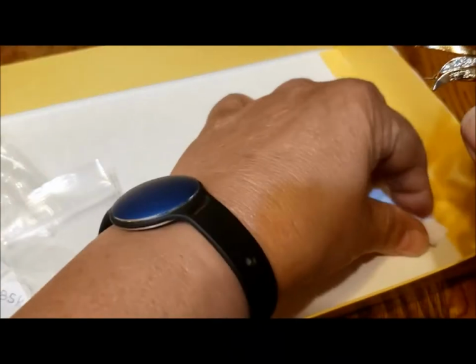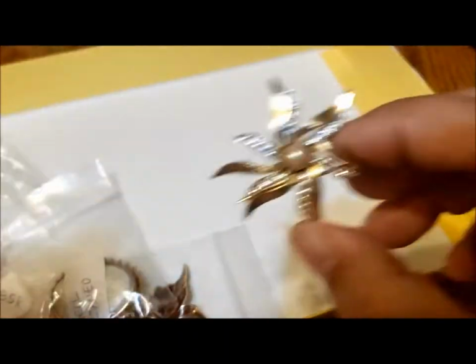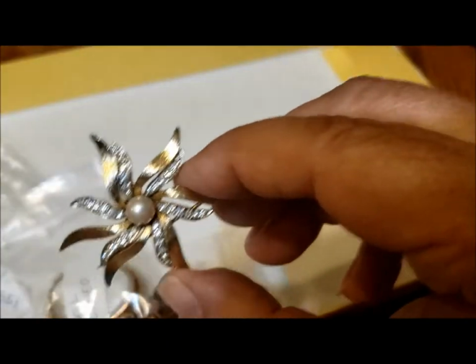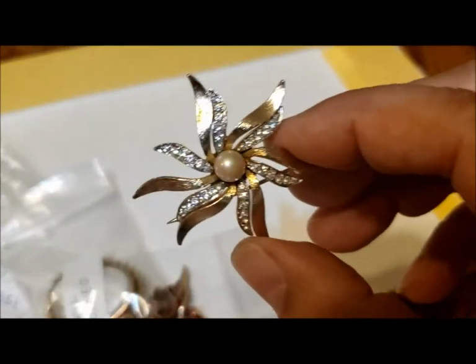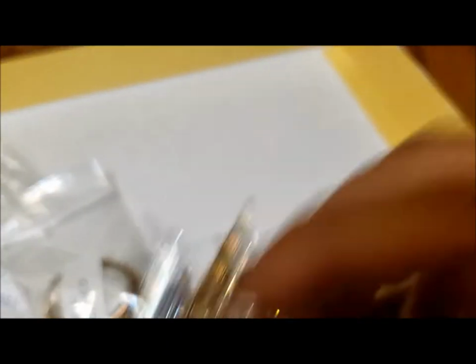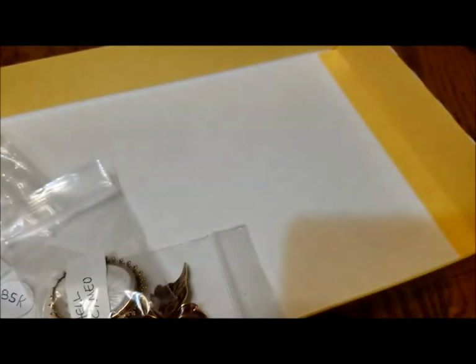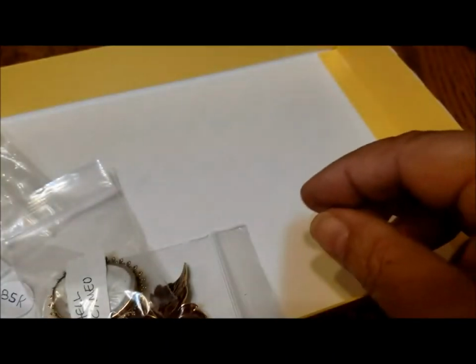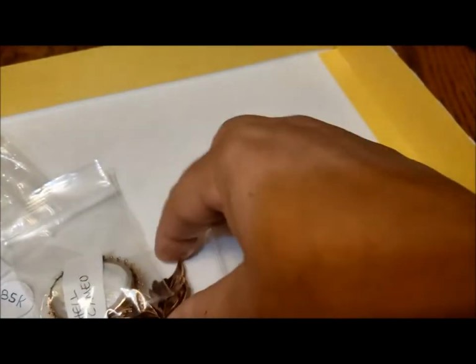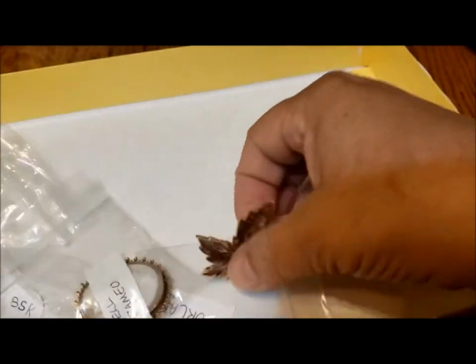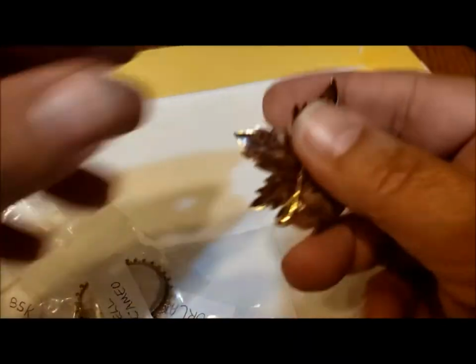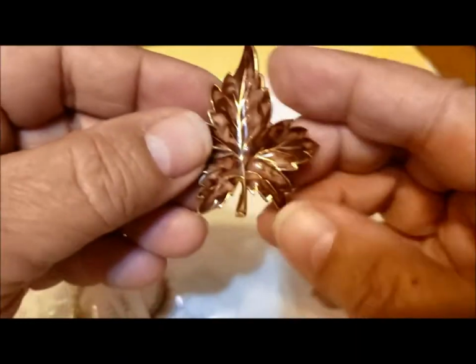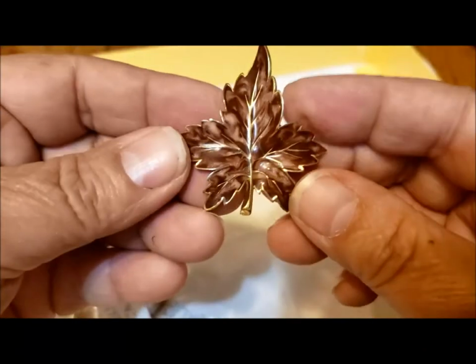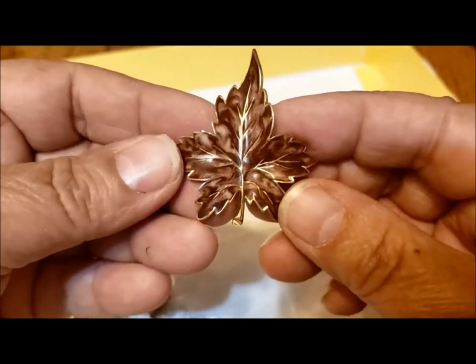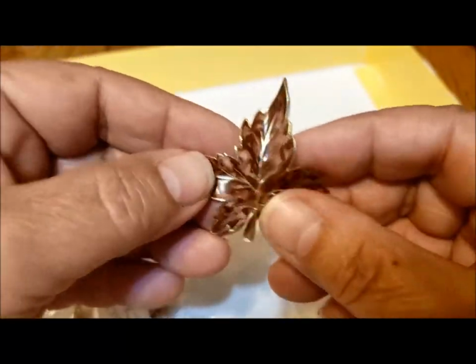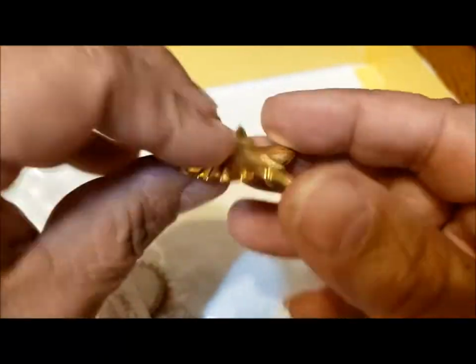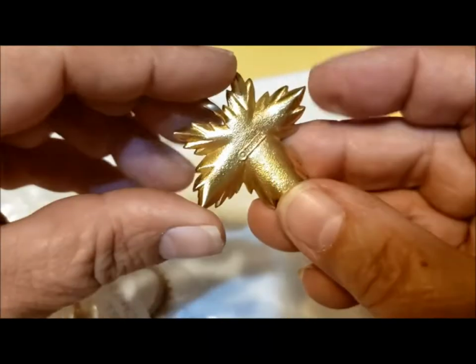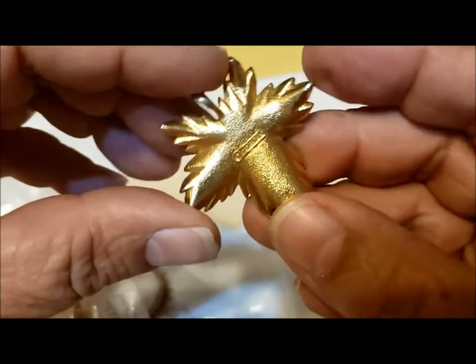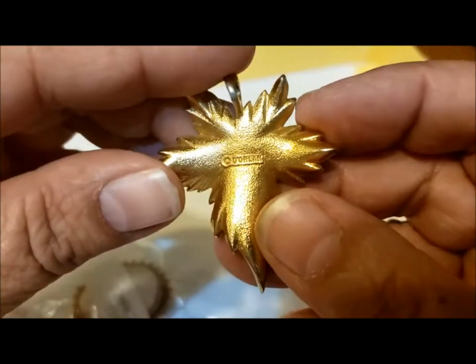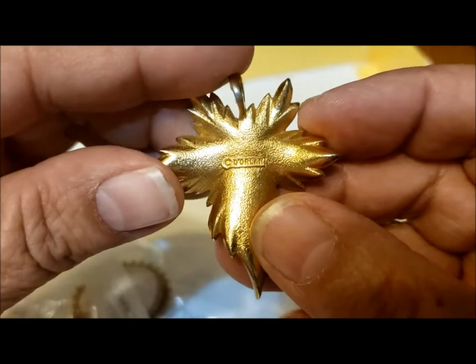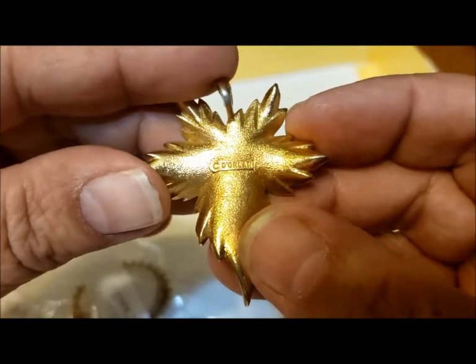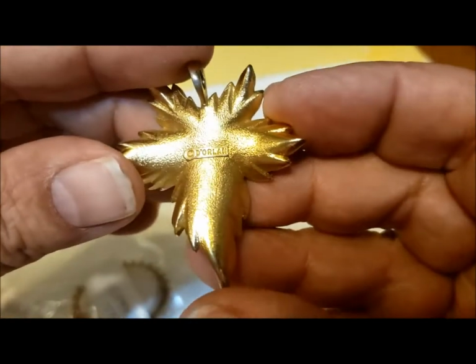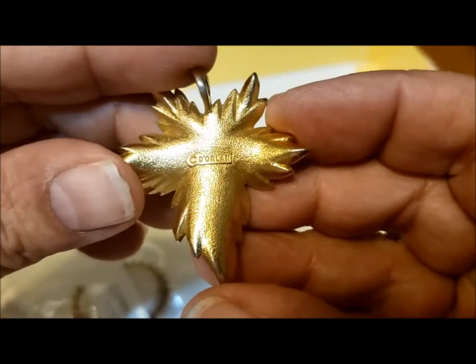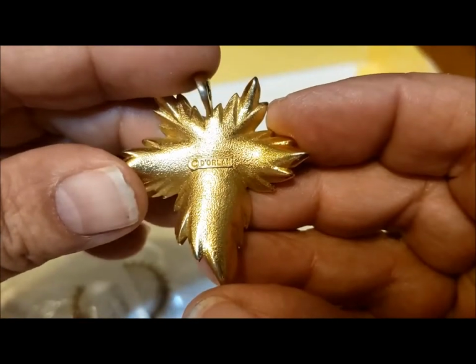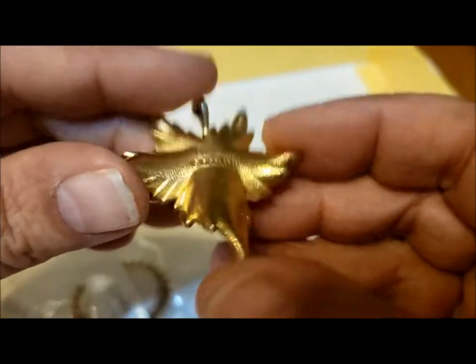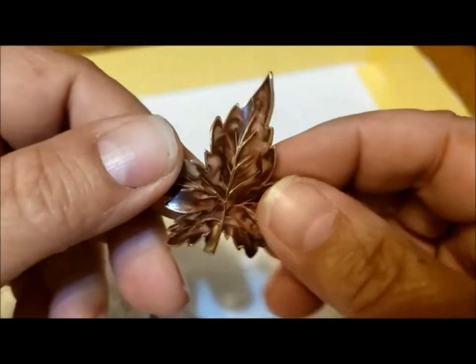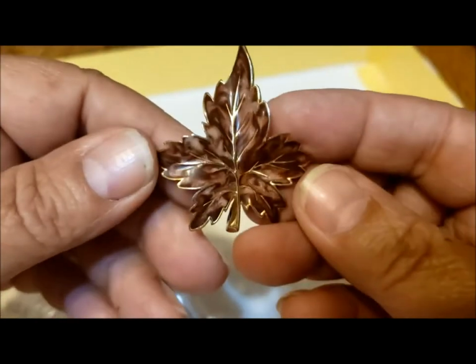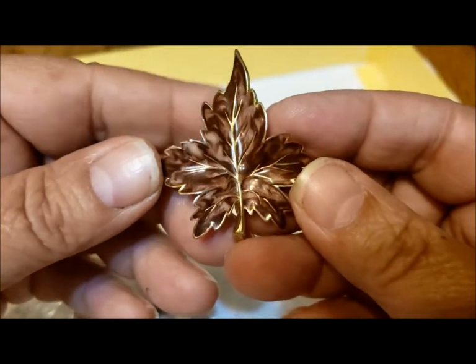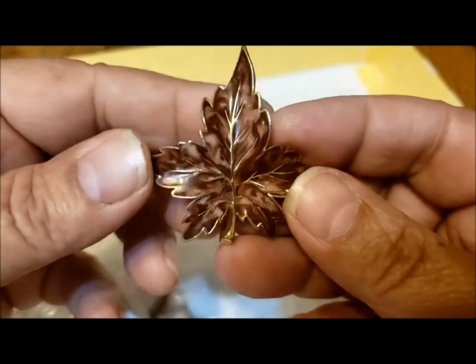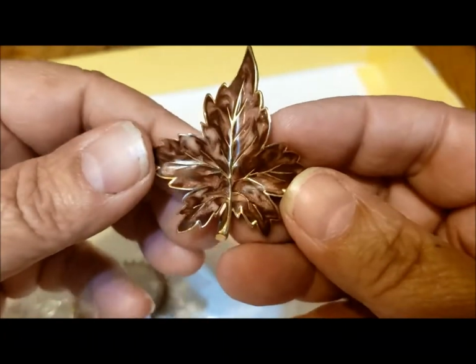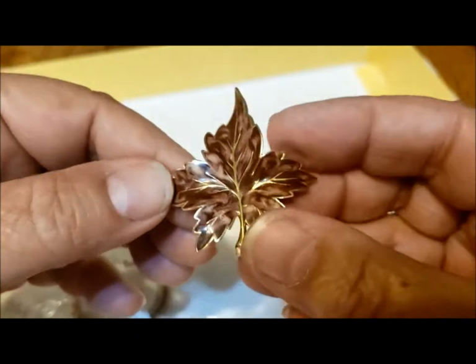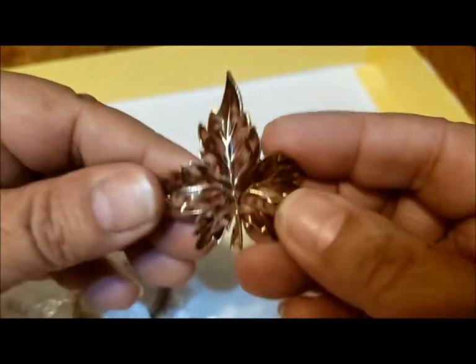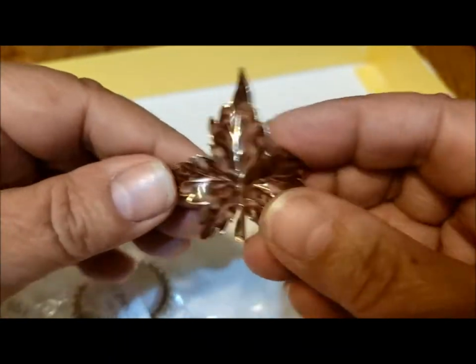This is another Canadian brooch — Dorlan, D-O-R-L-A-N — with a beautifully enameled leaf.